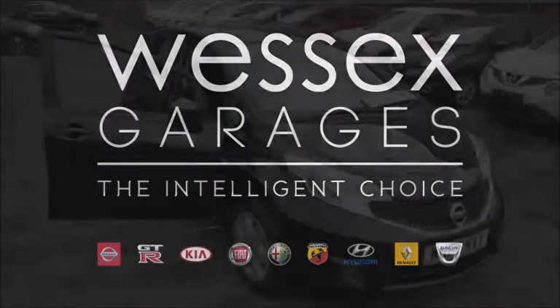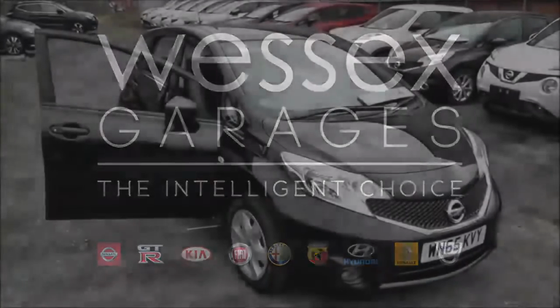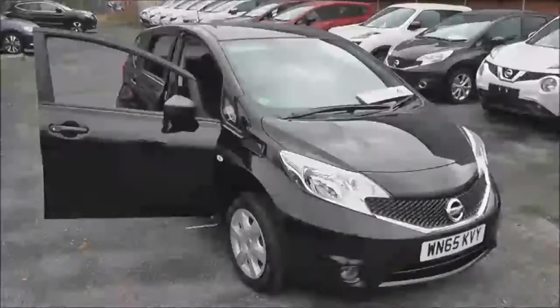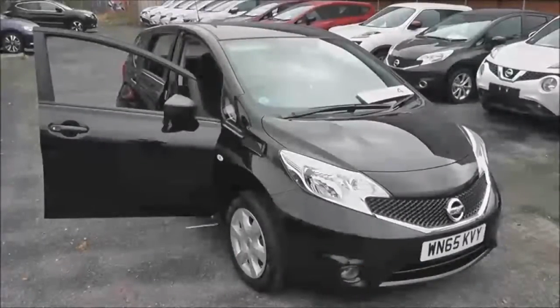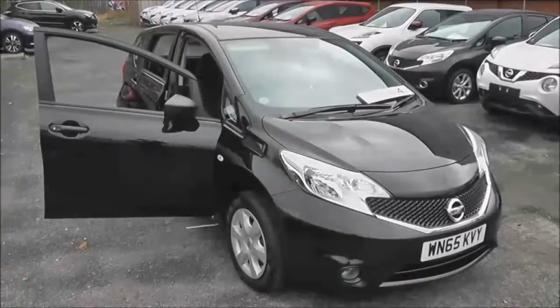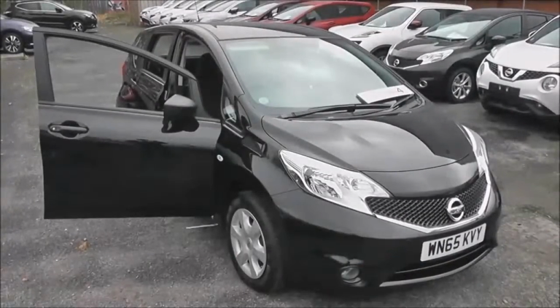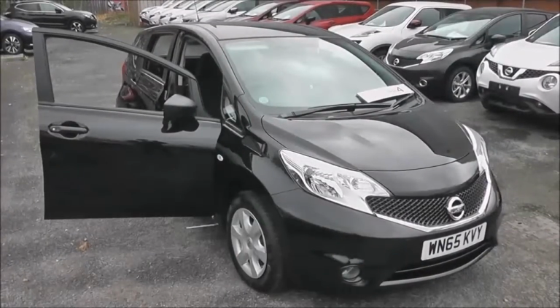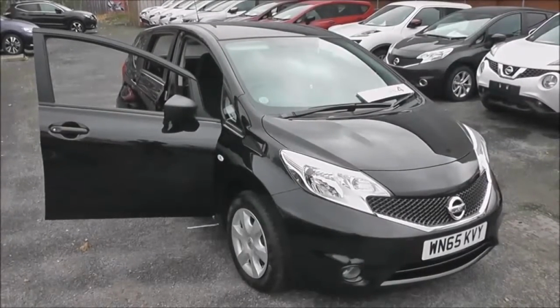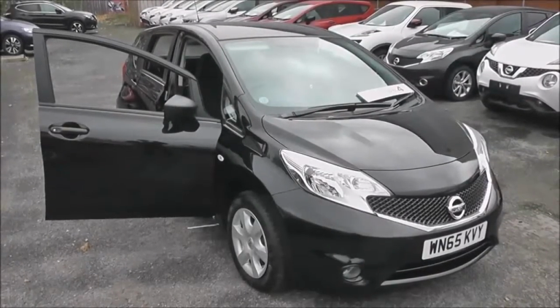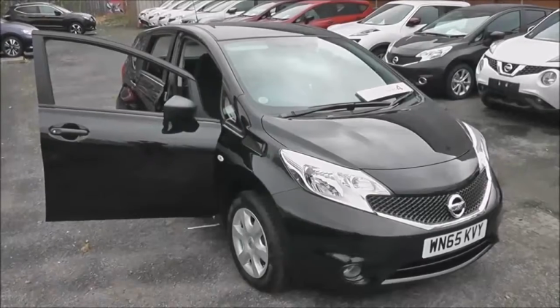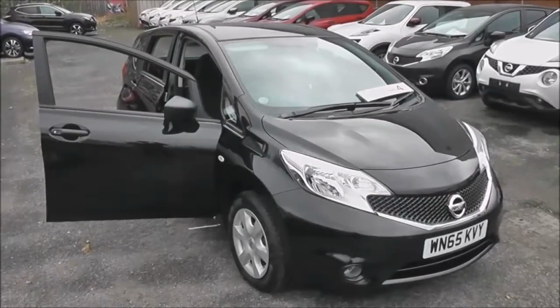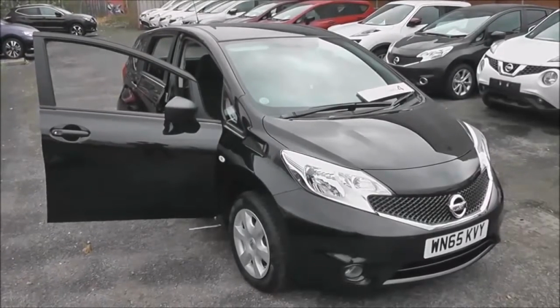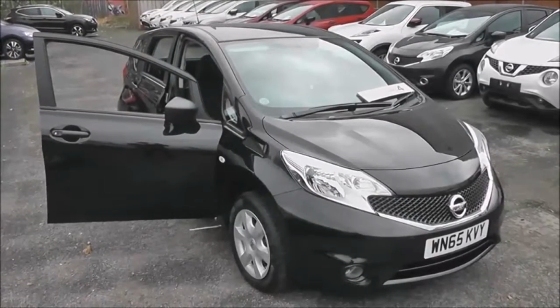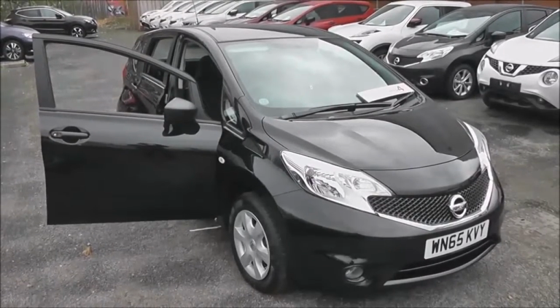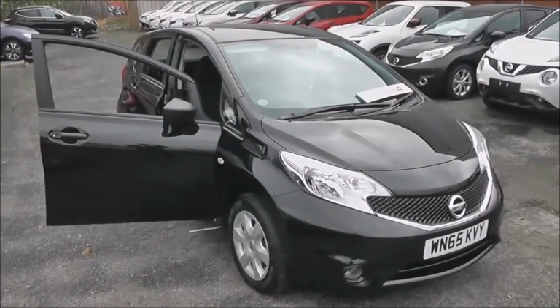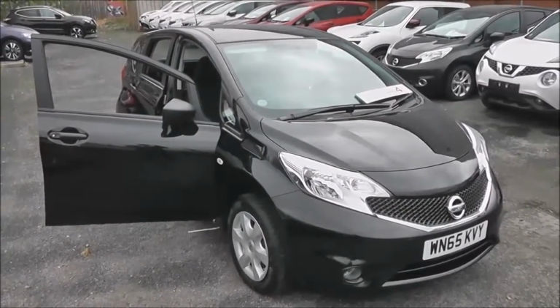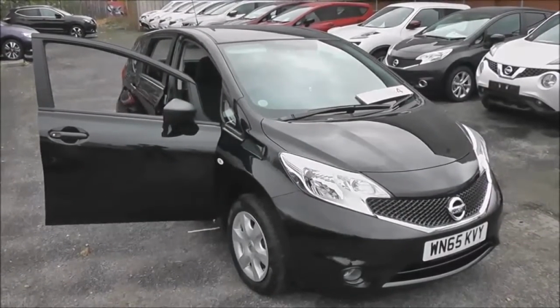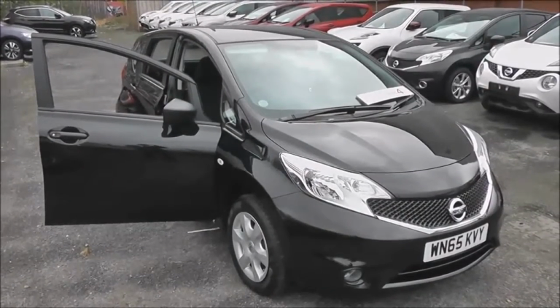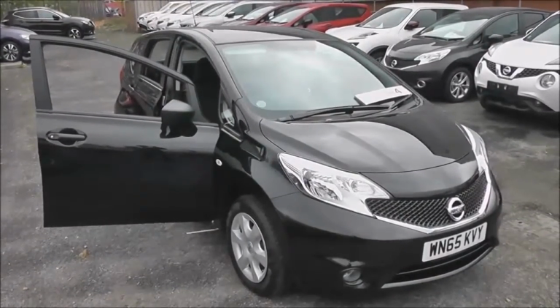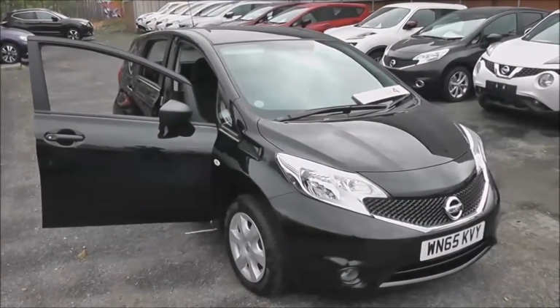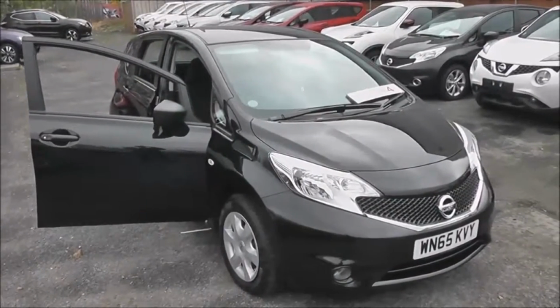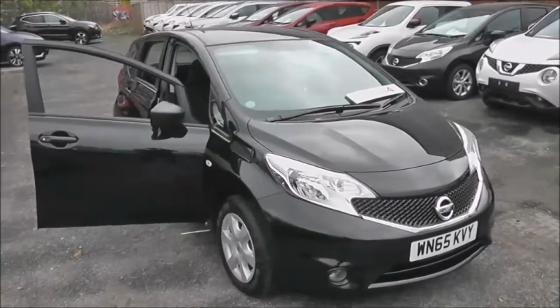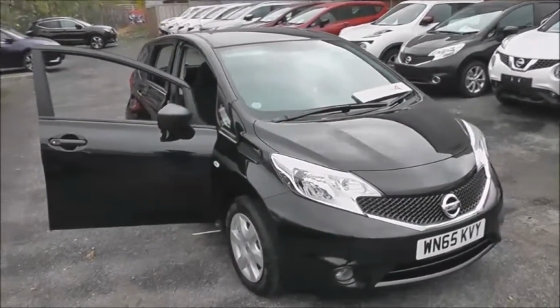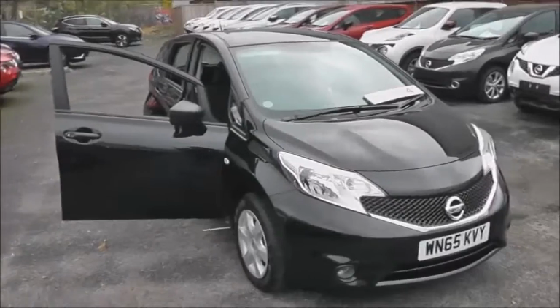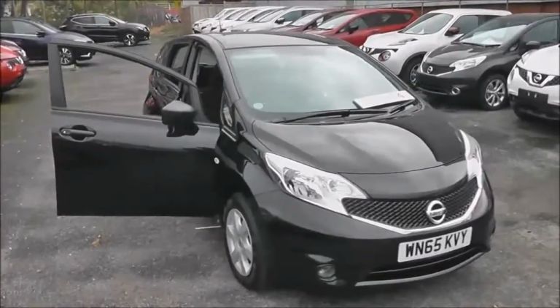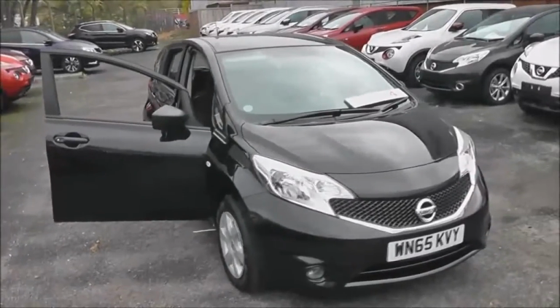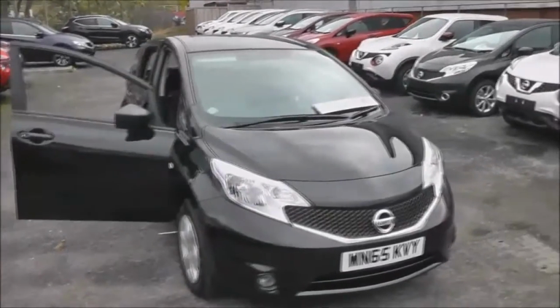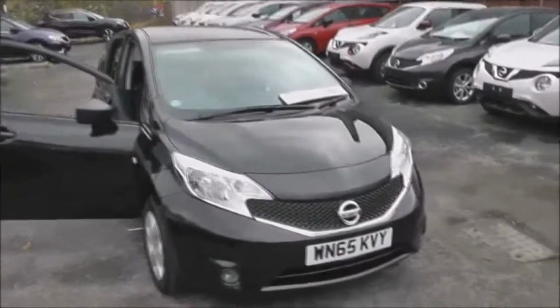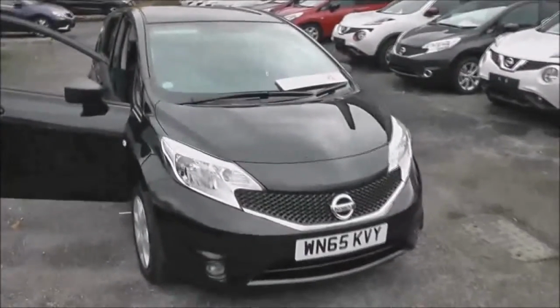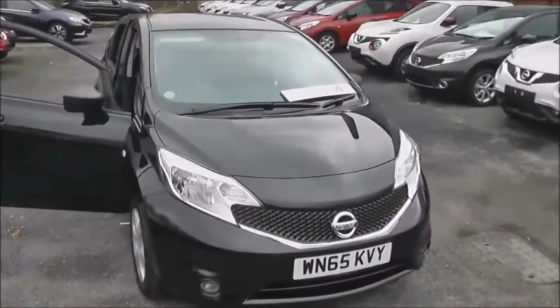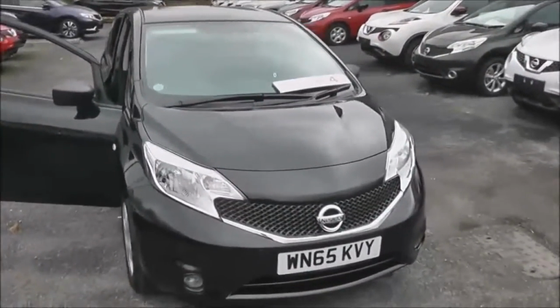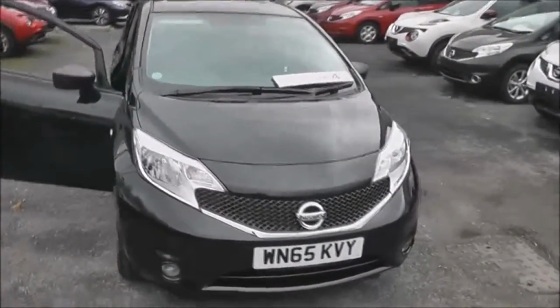Welcome to Wessex Garages on Pennywell Road in Bristol. Here we have a pre-registered Nissan Note Vizier. This entry-level hatchback was registered in September 2015.